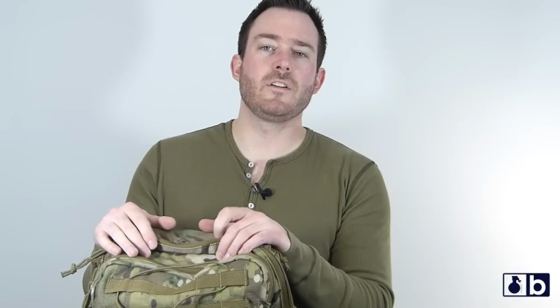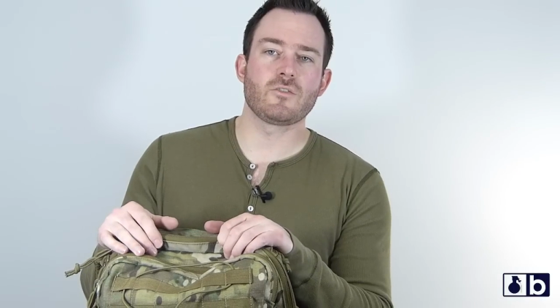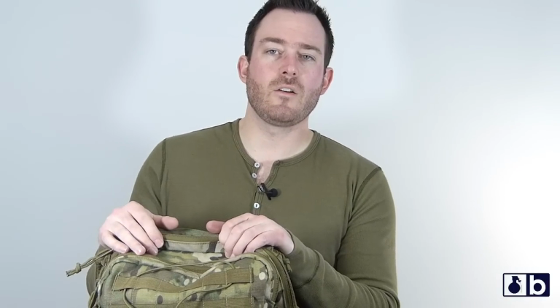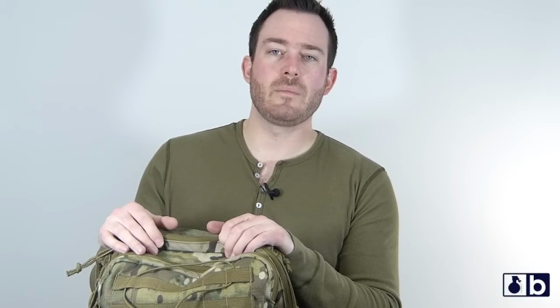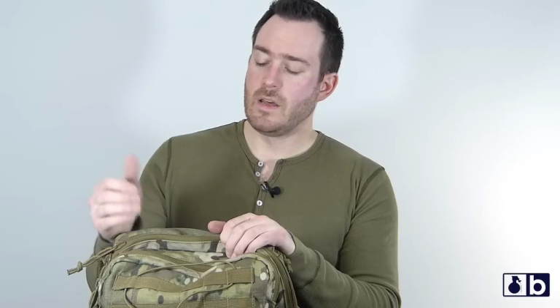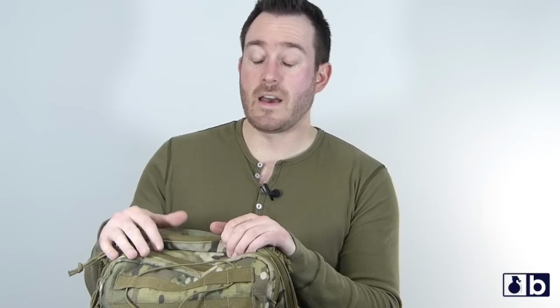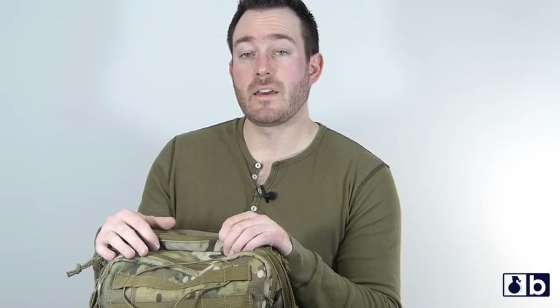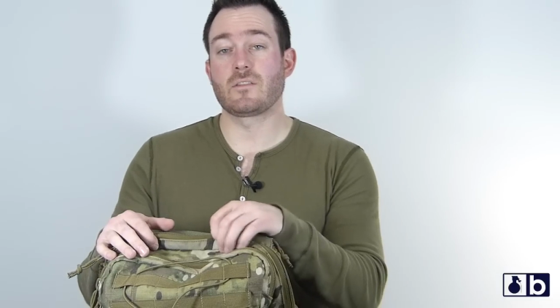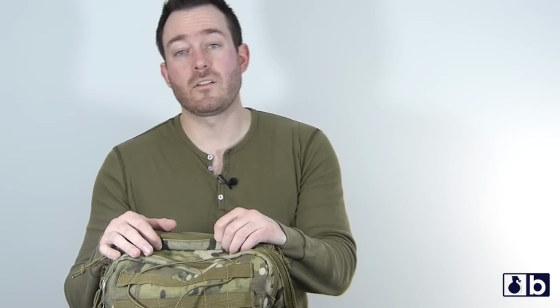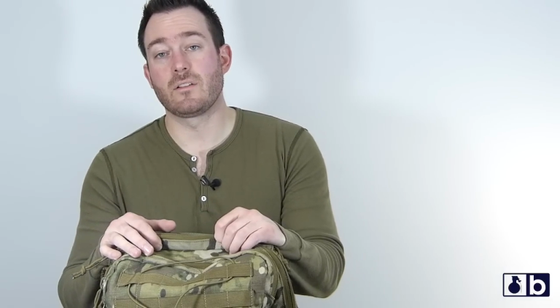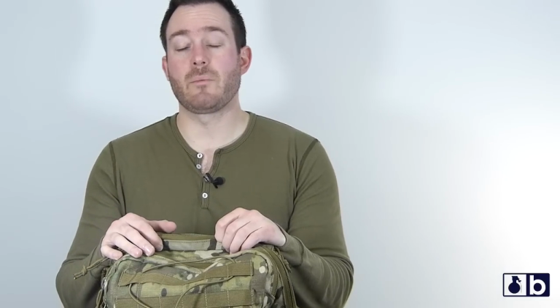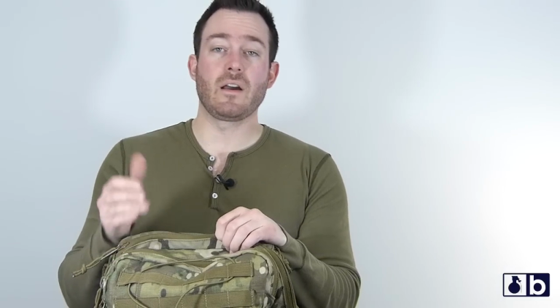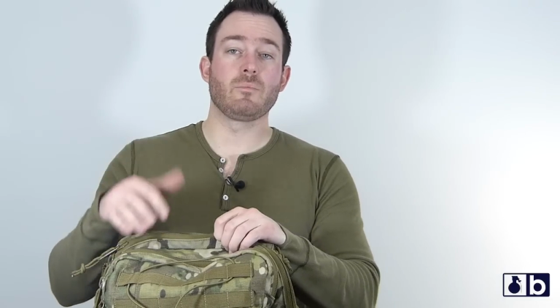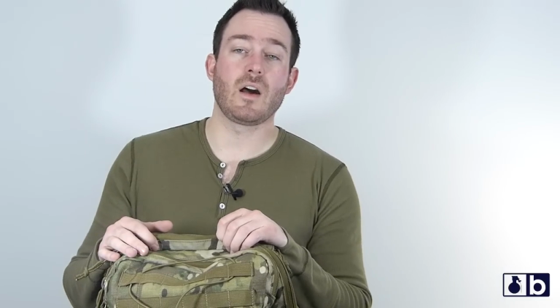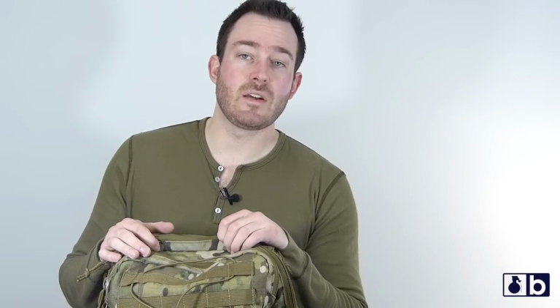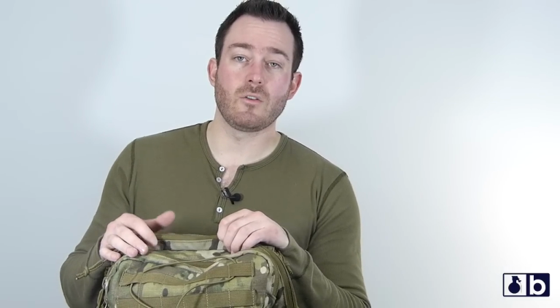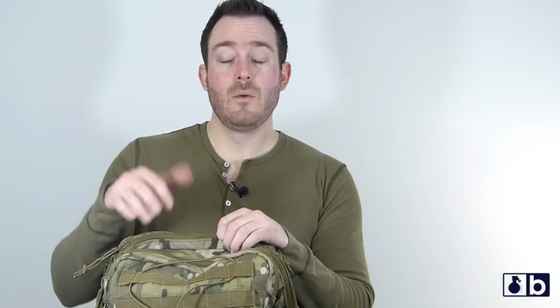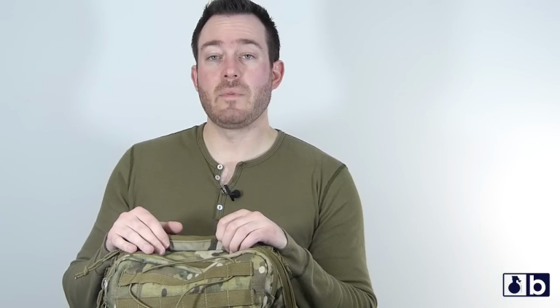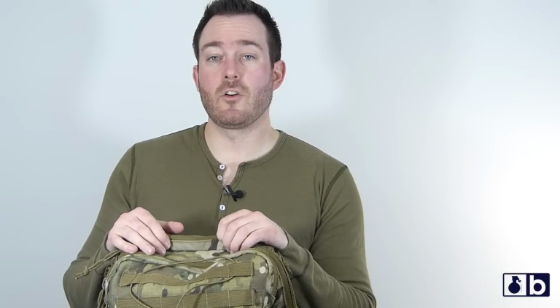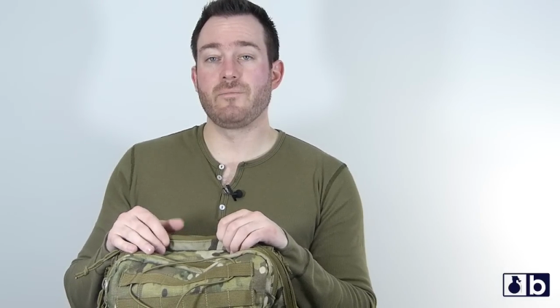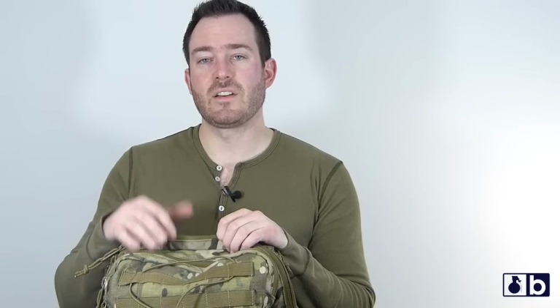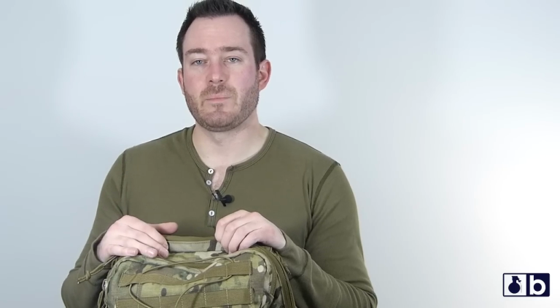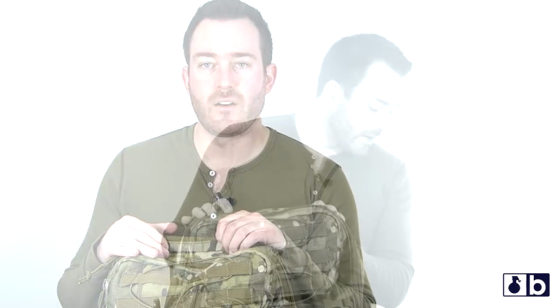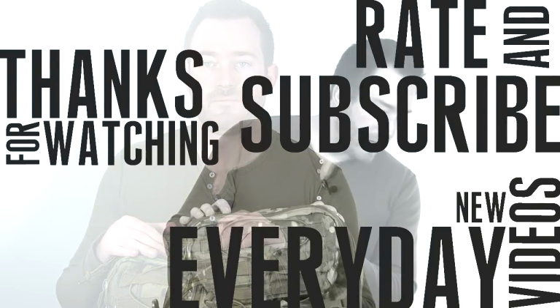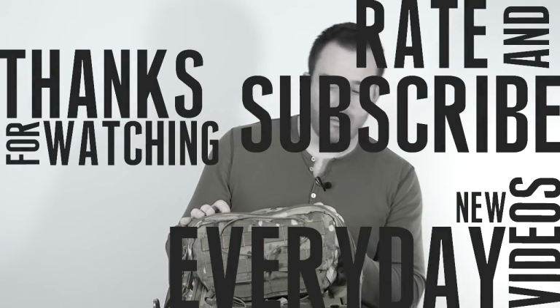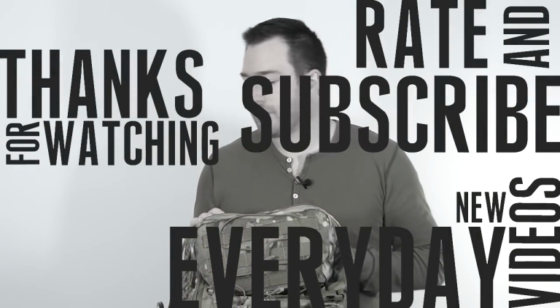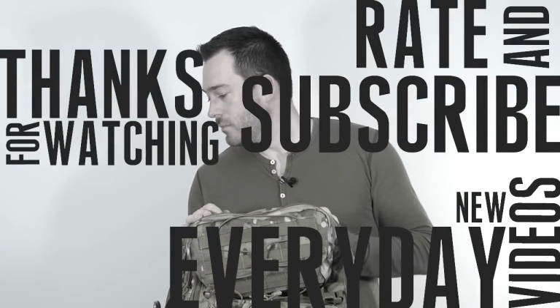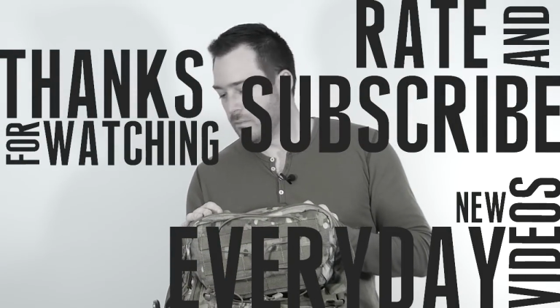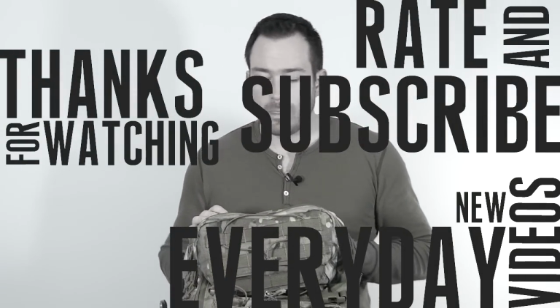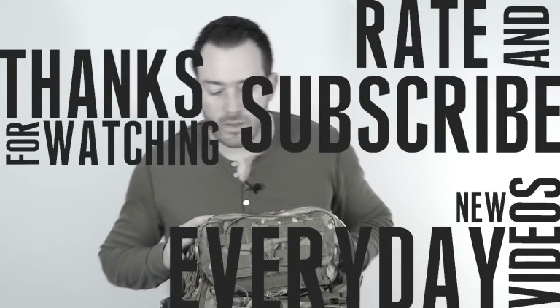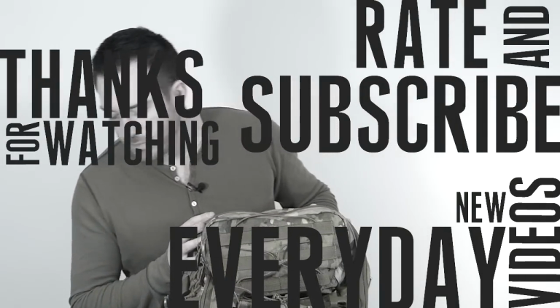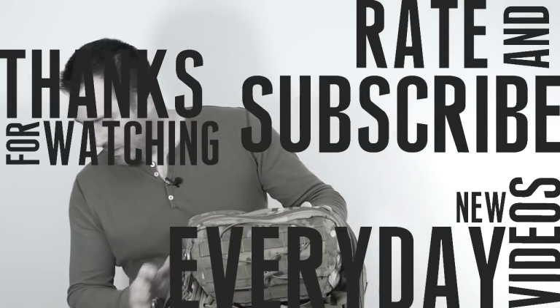If you guys have any questions, go ahead and let me know. If you have a Tactical Tailor Extended Range Operator Pack, put it in the comments down below — or better yet, make a video about it. Until next time, later.